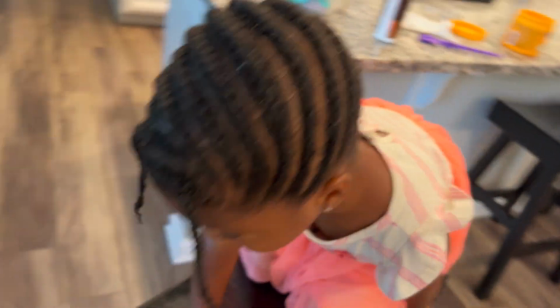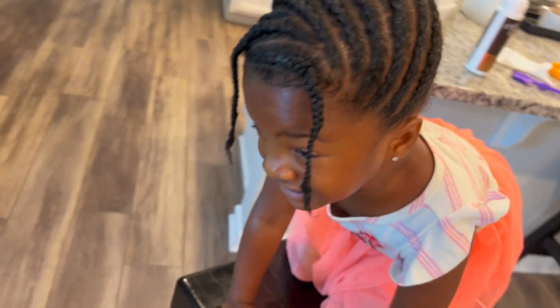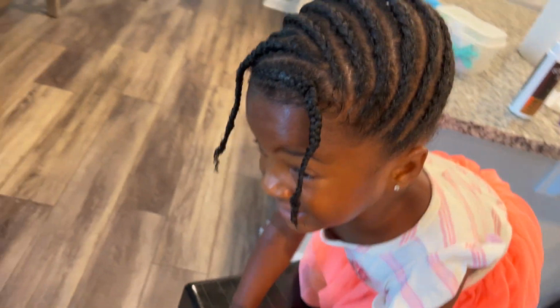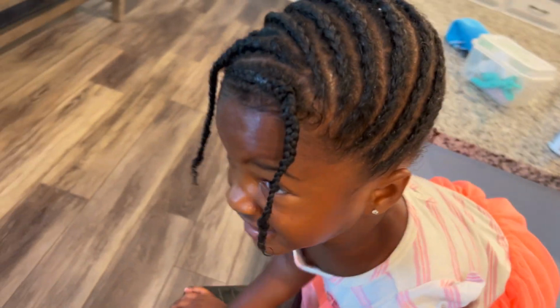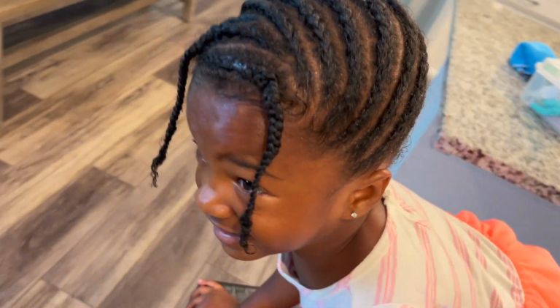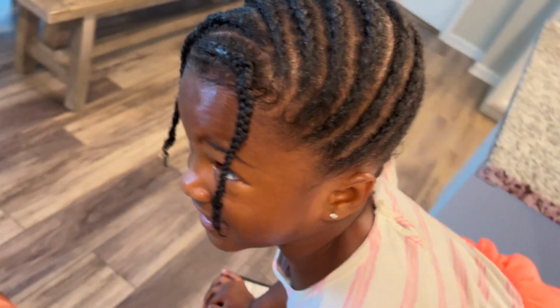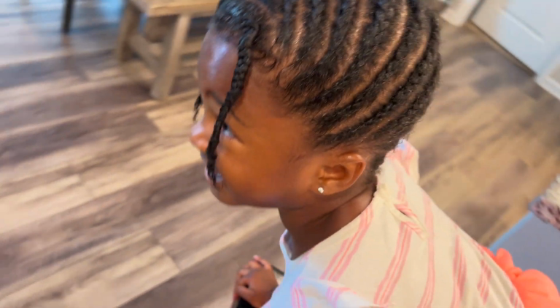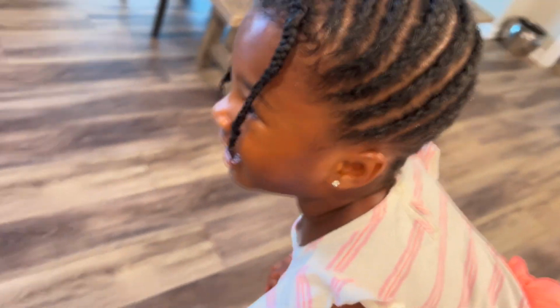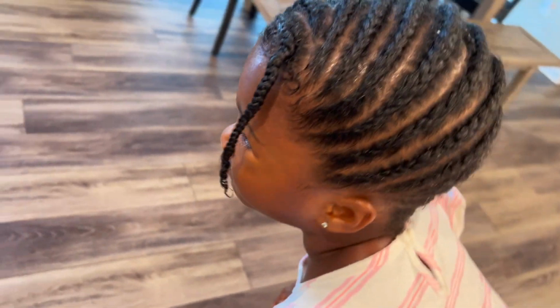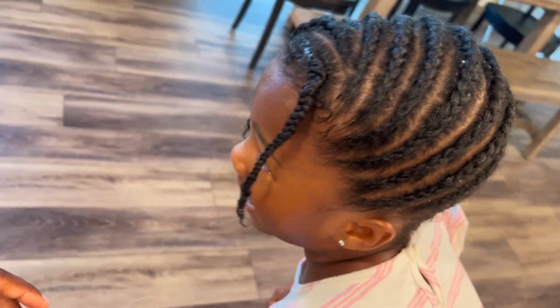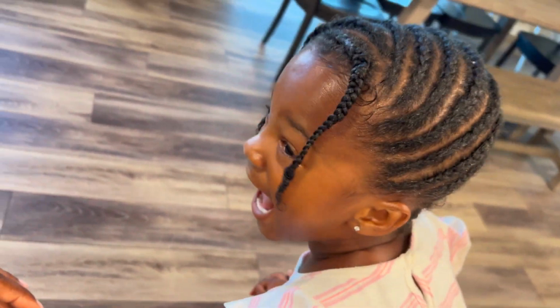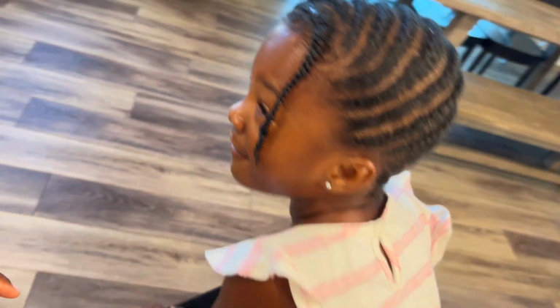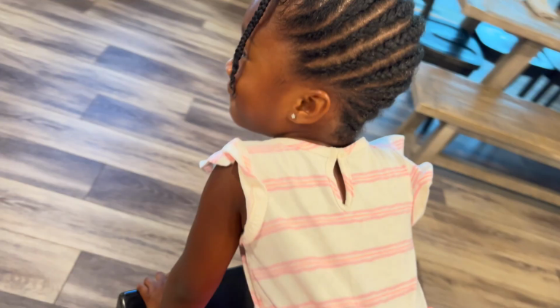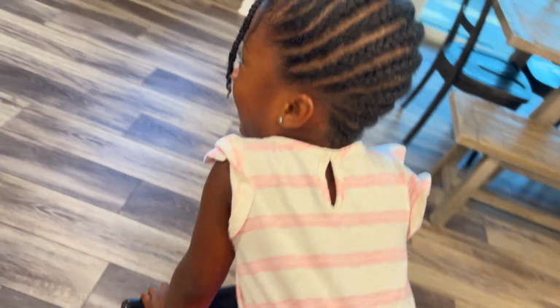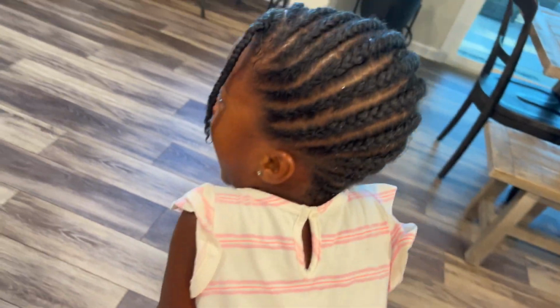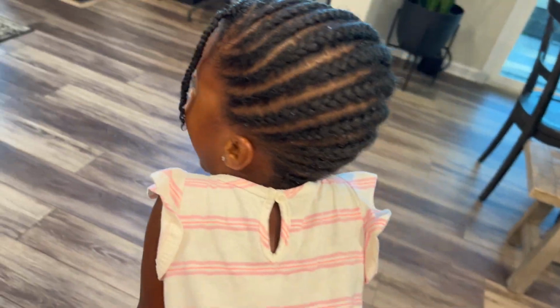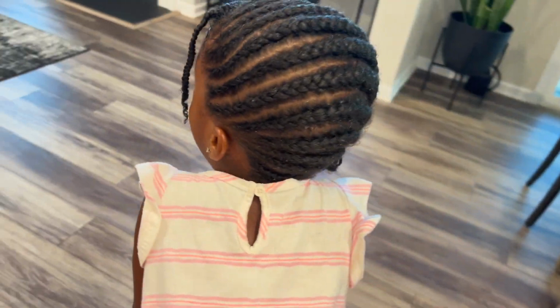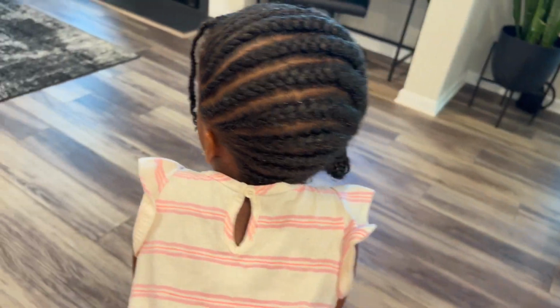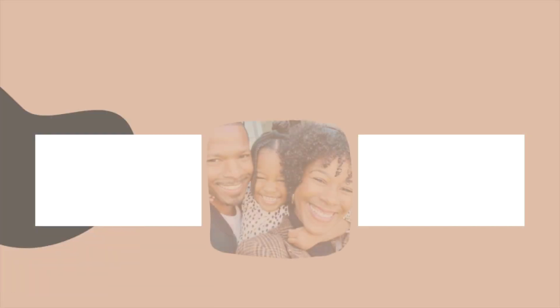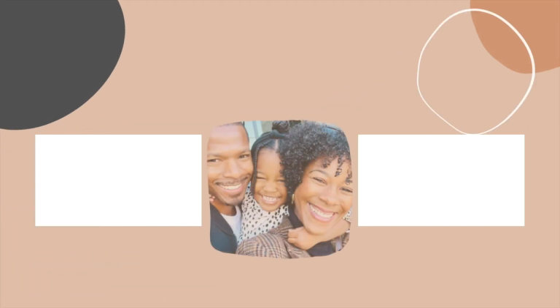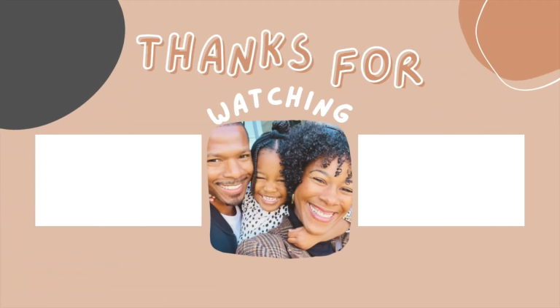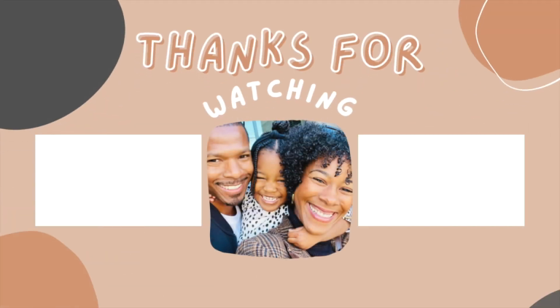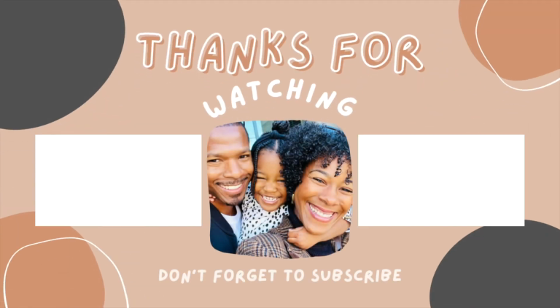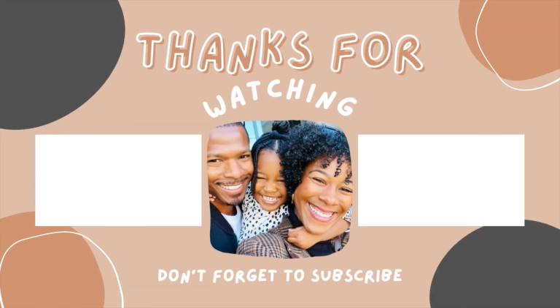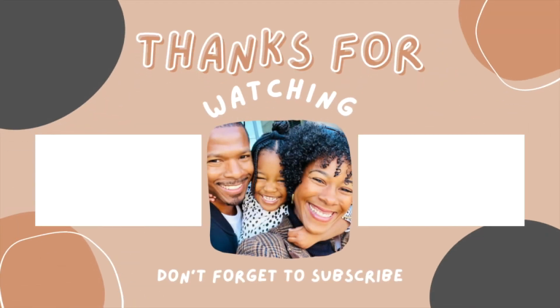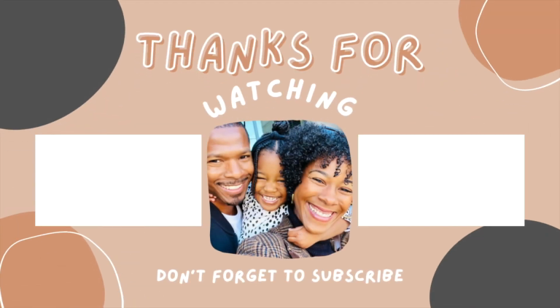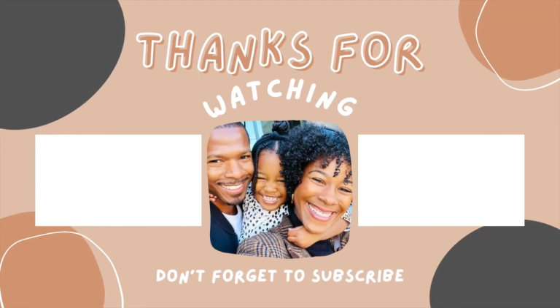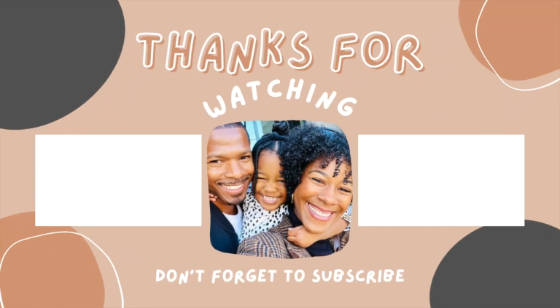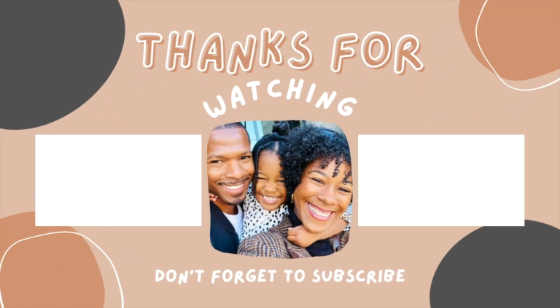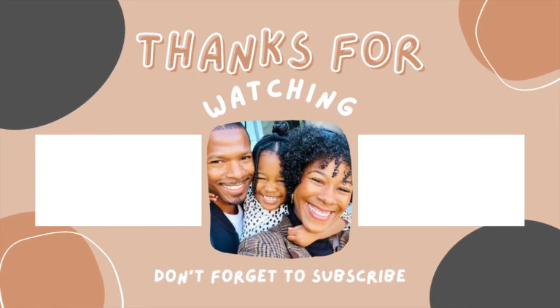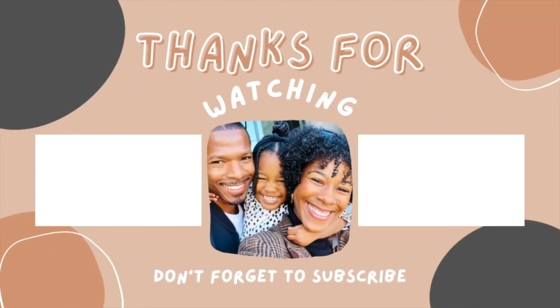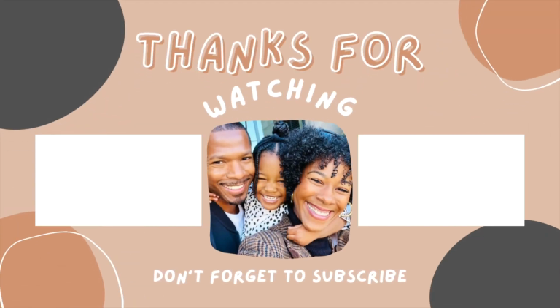Thanks for watching. I hope you enjoyed and learned a few things. If you have any questions, please leave them in the comments, and like and subscribe for more.